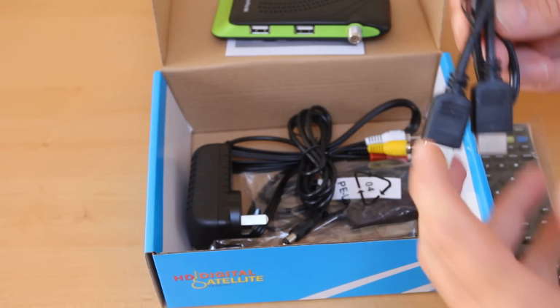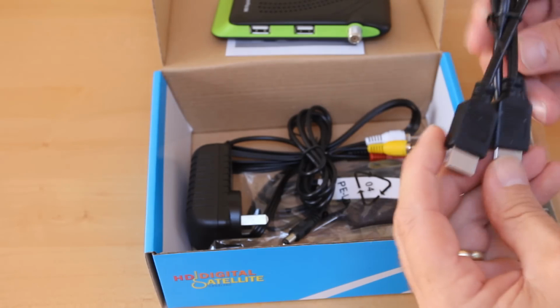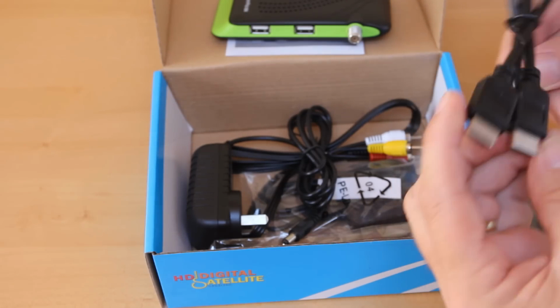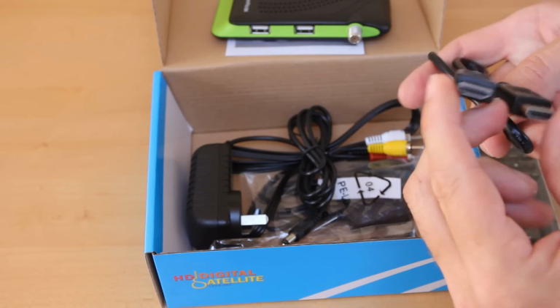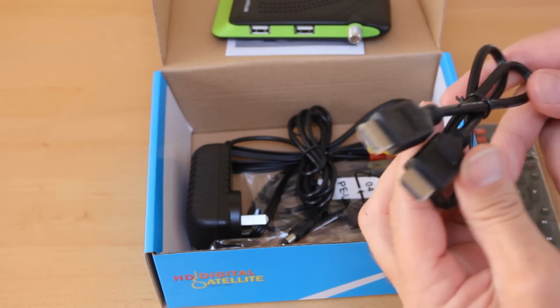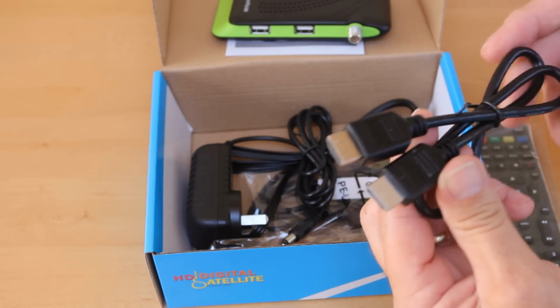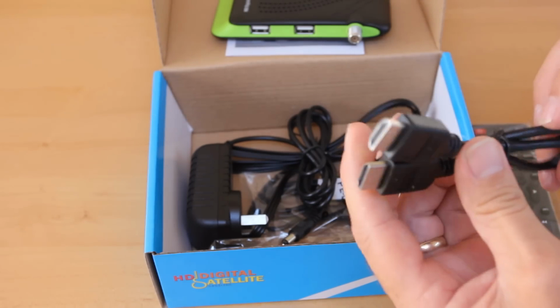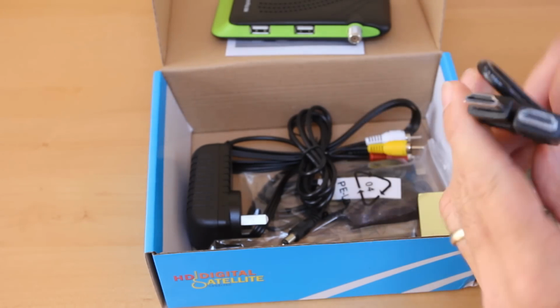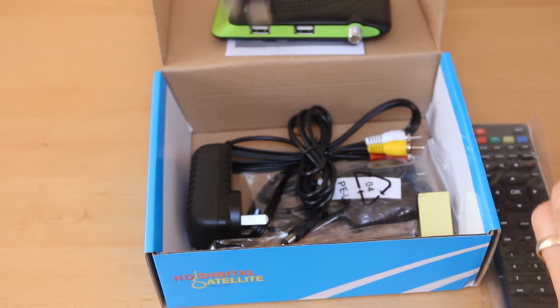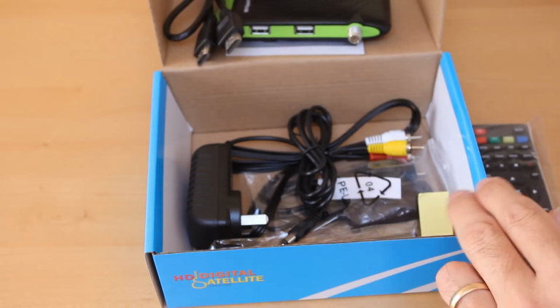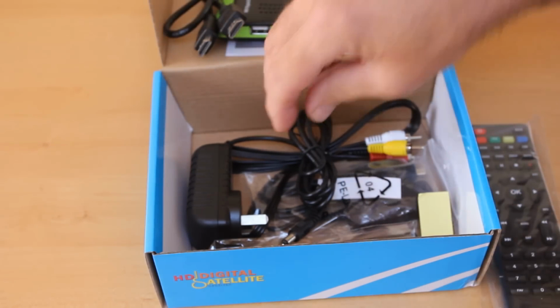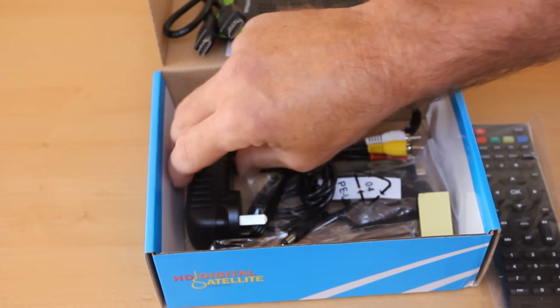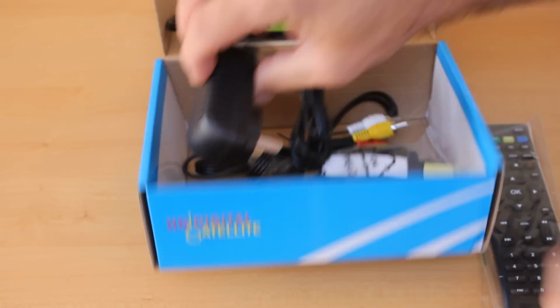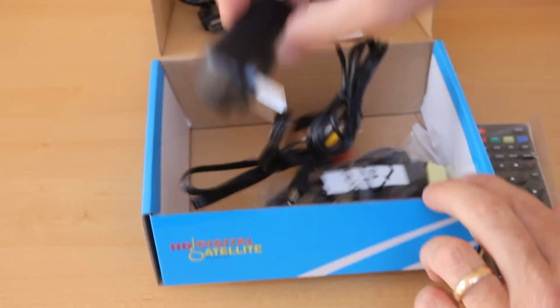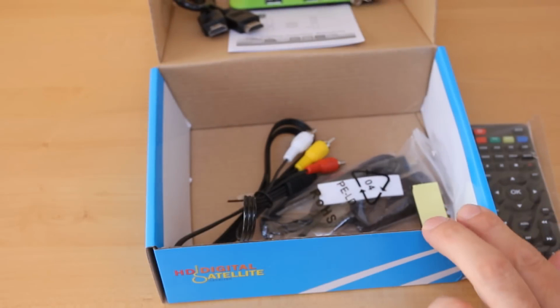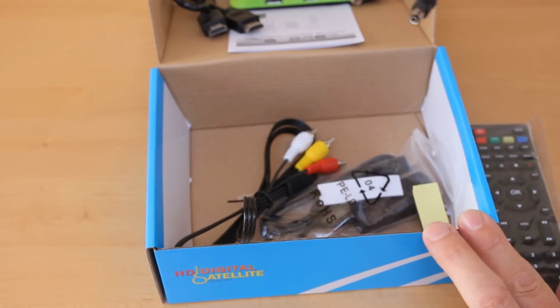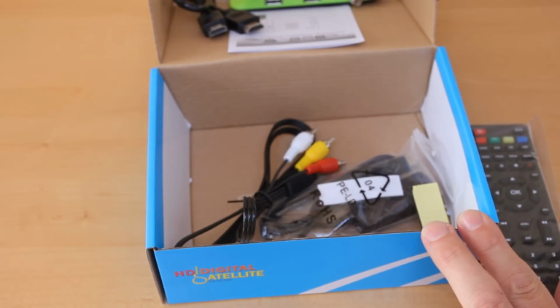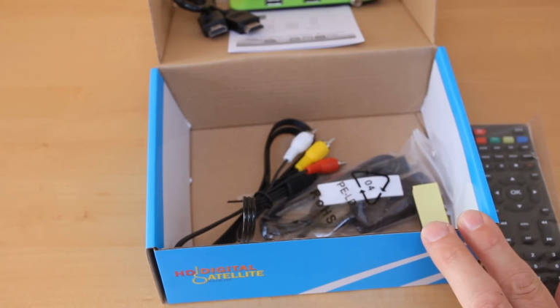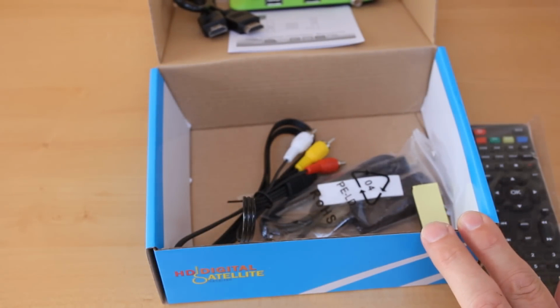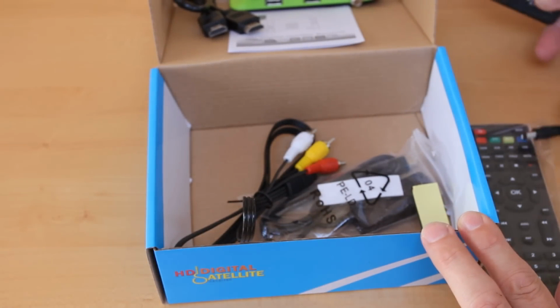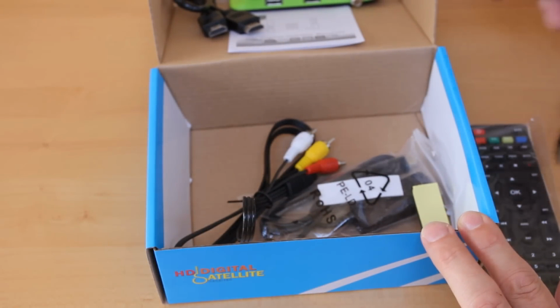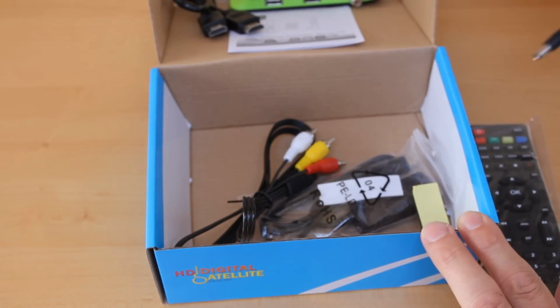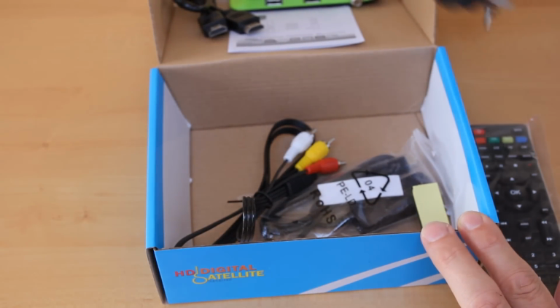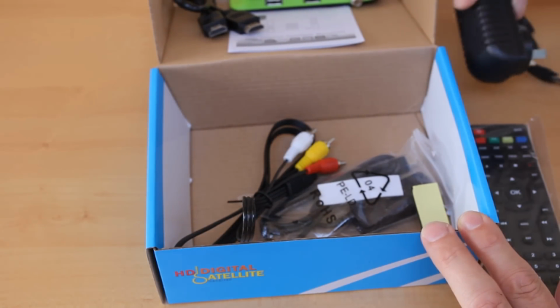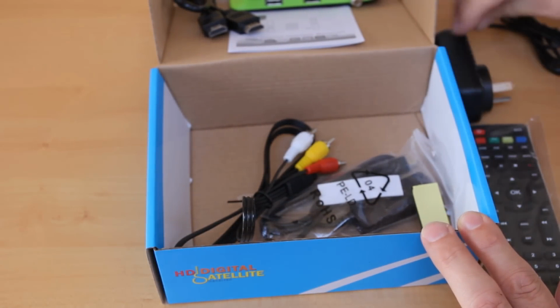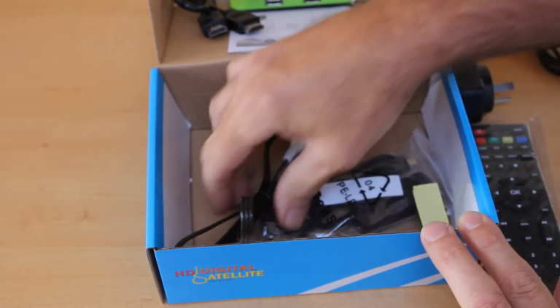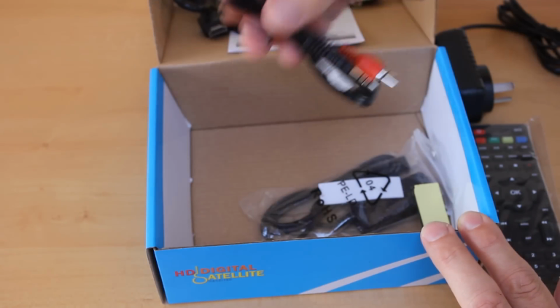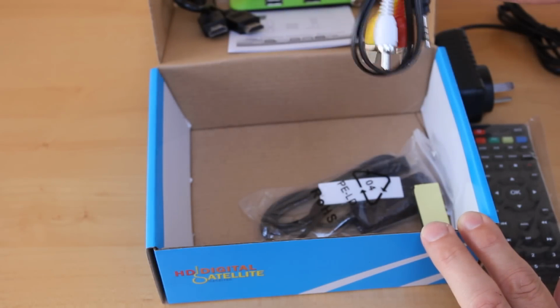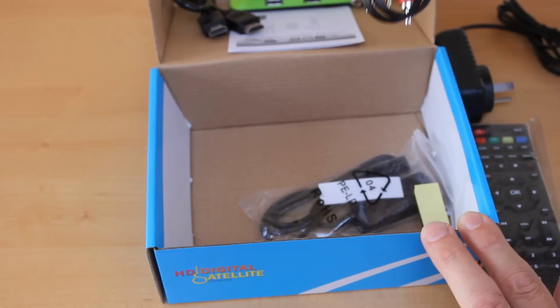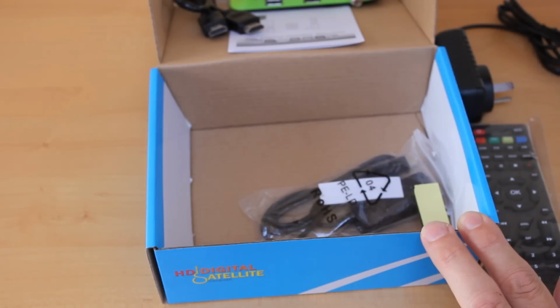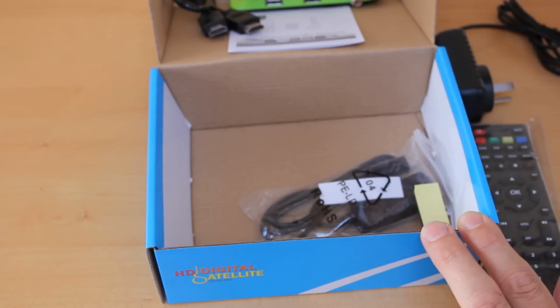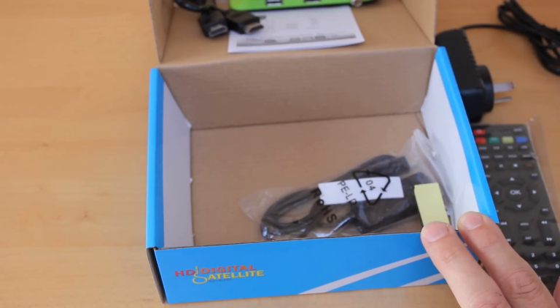Here we have an HDMI cable, a power pack, and an AV cable.